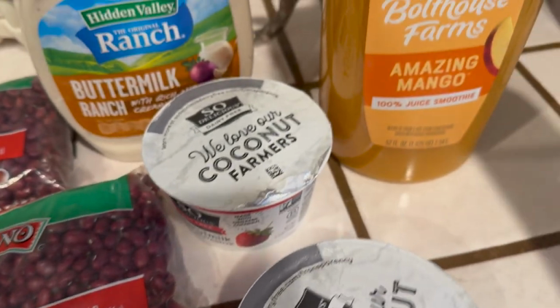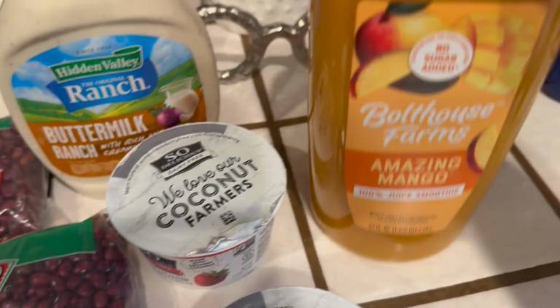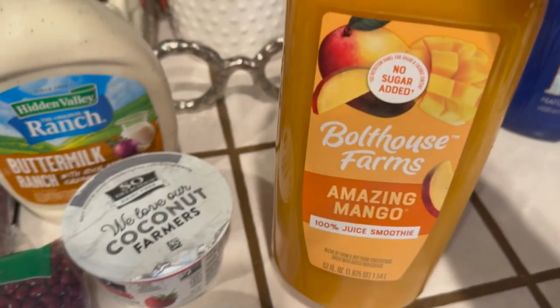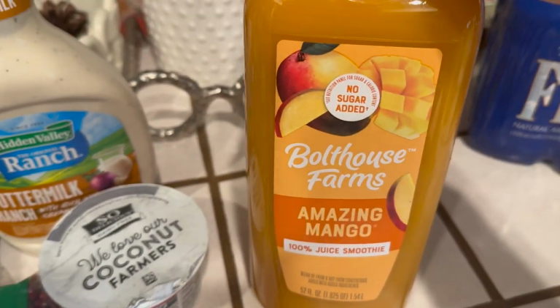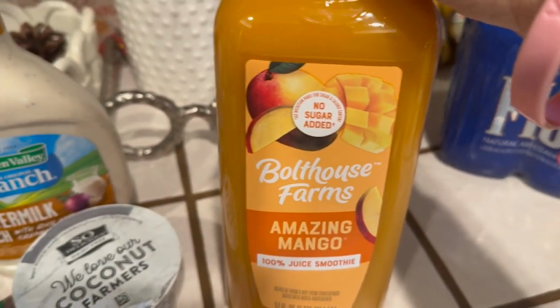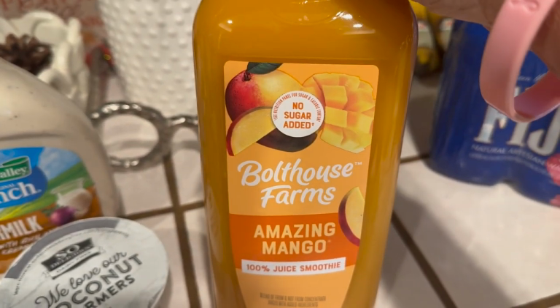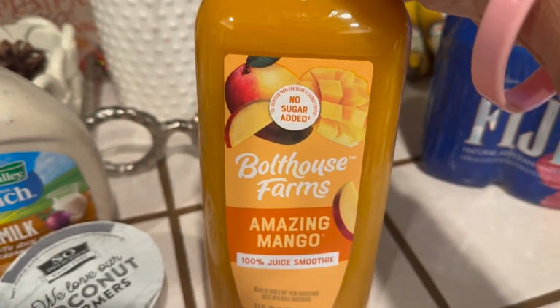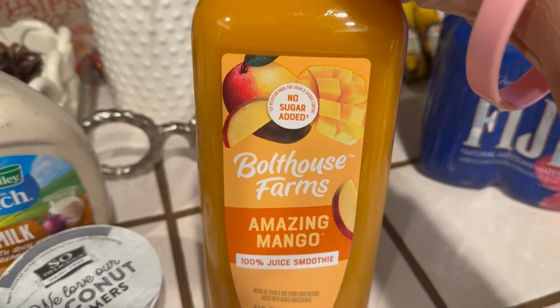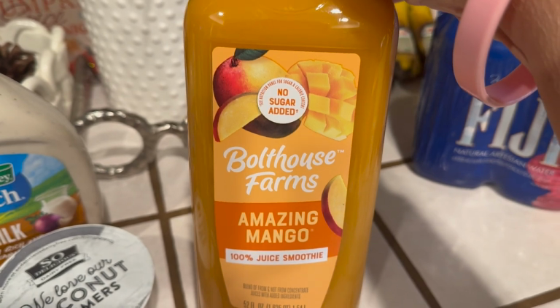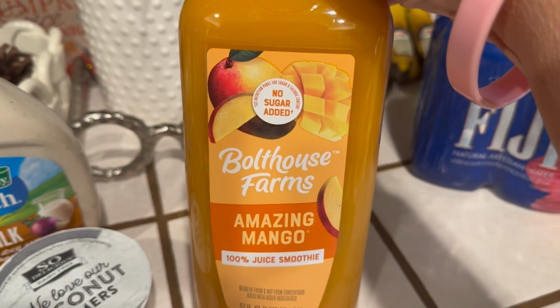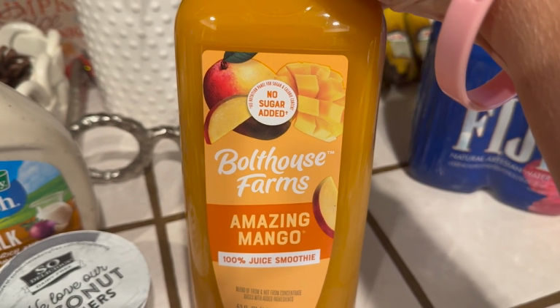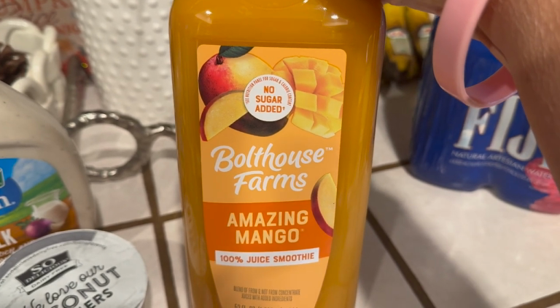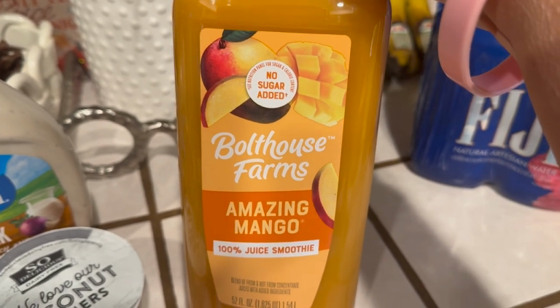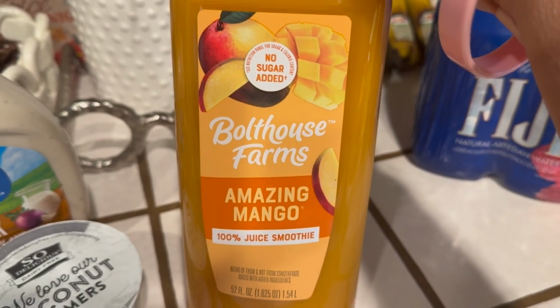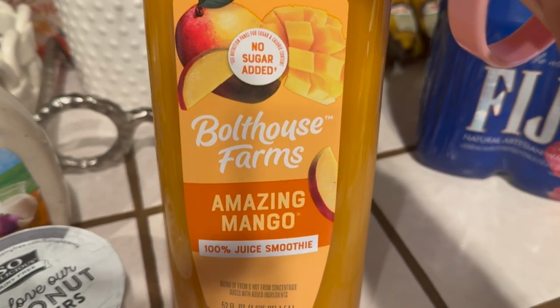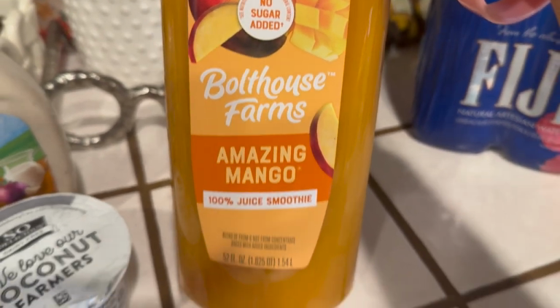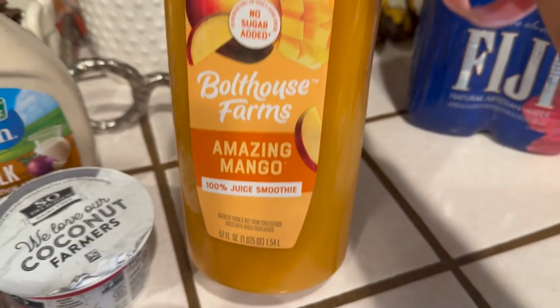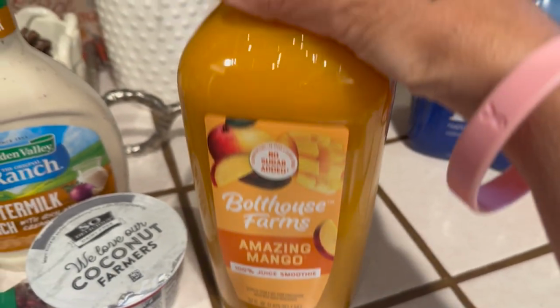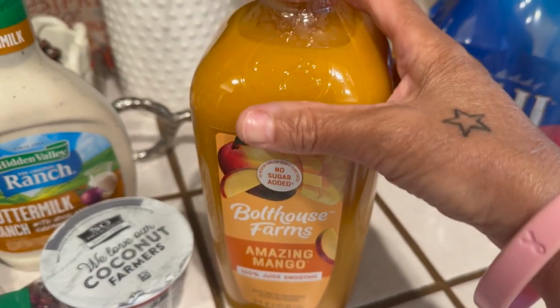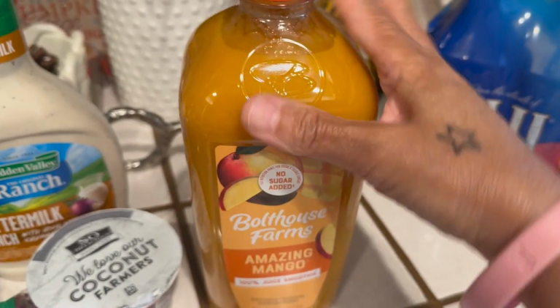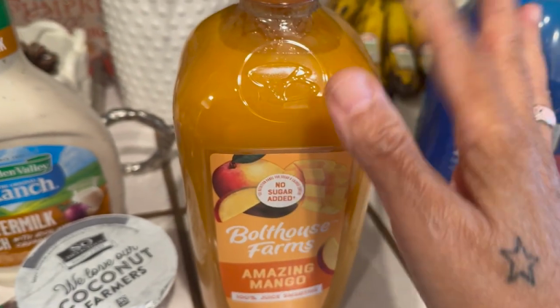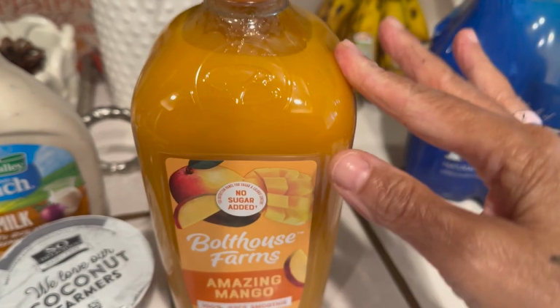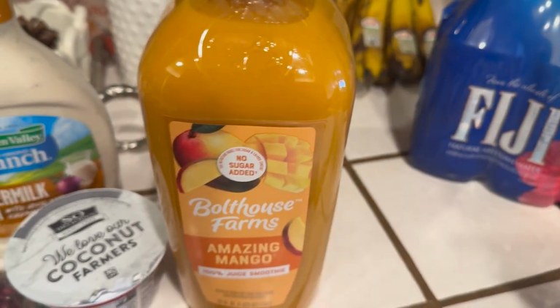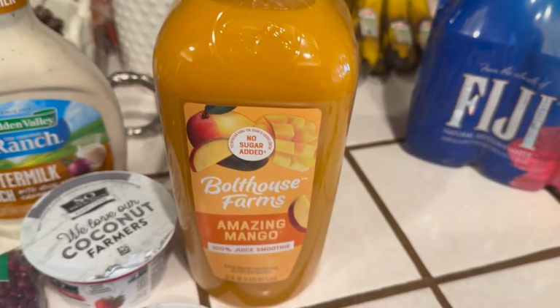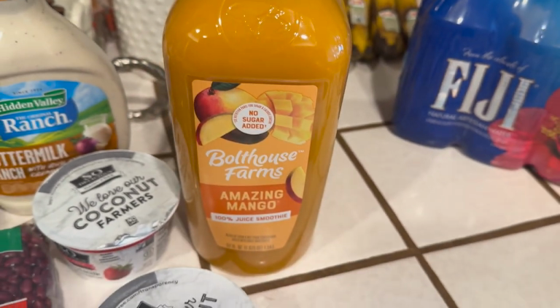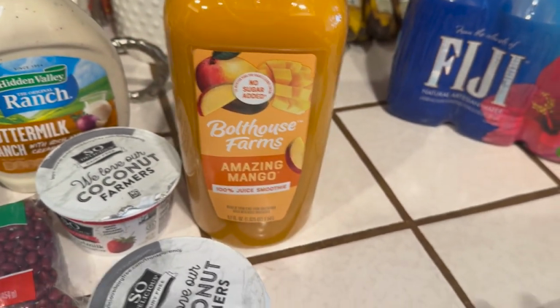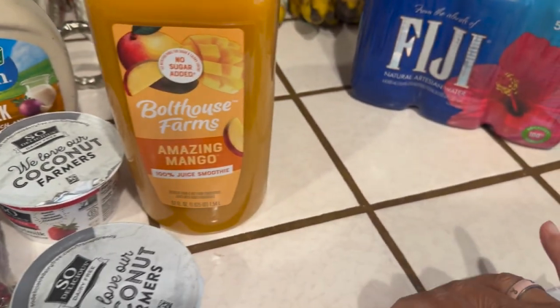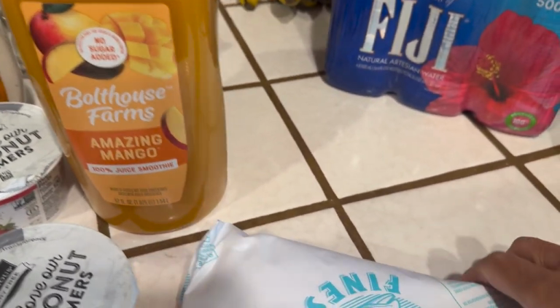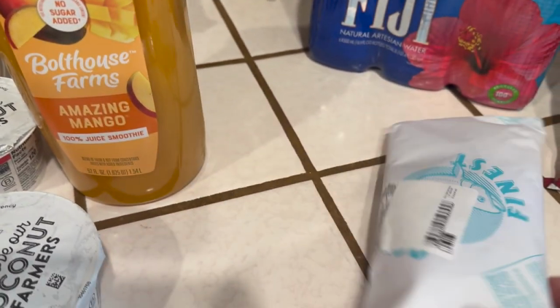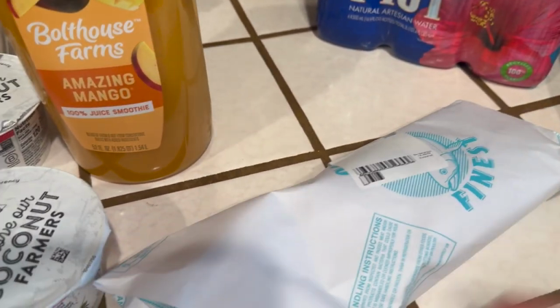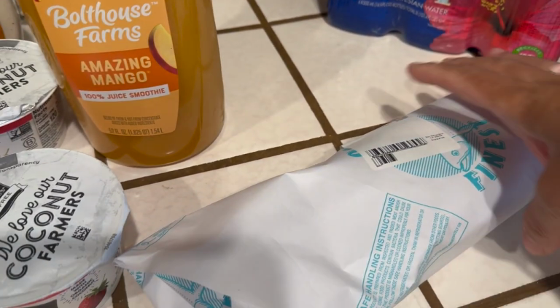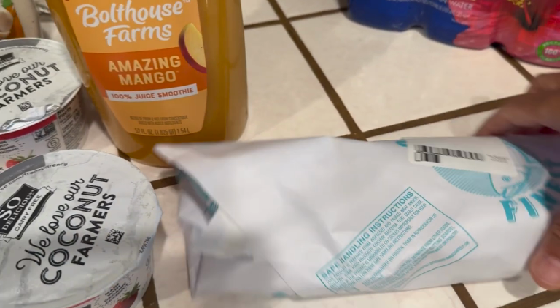This is going to be added with my other juice — the Amazing Mango. I haven't tried this before, but I hope I like it.